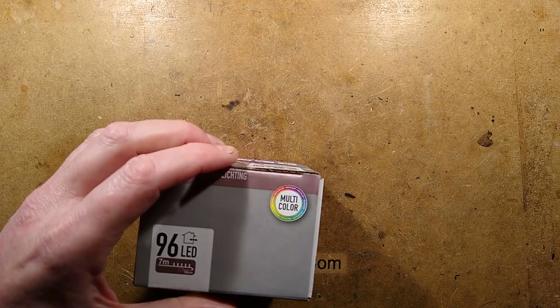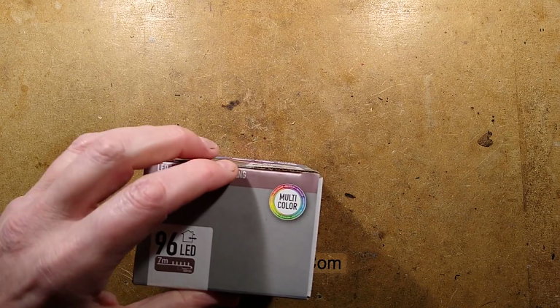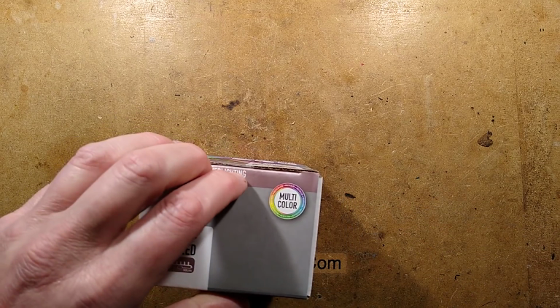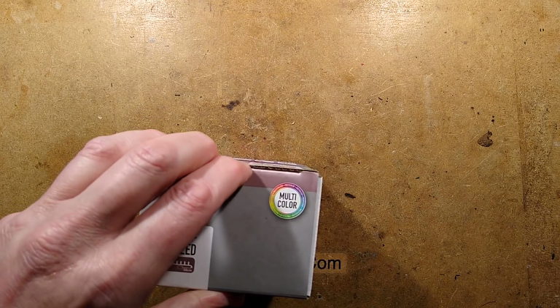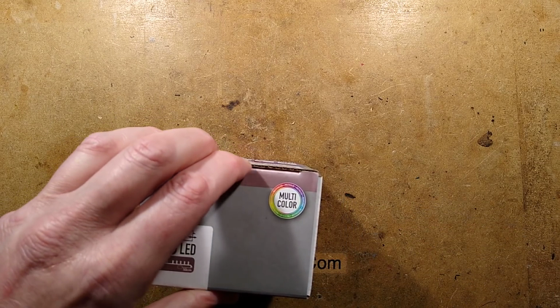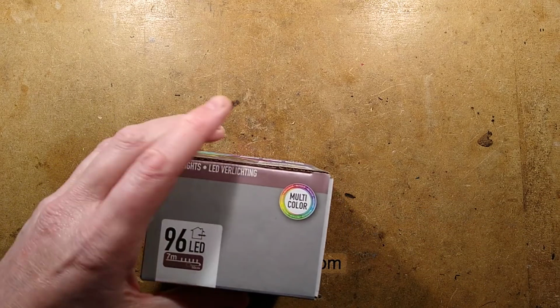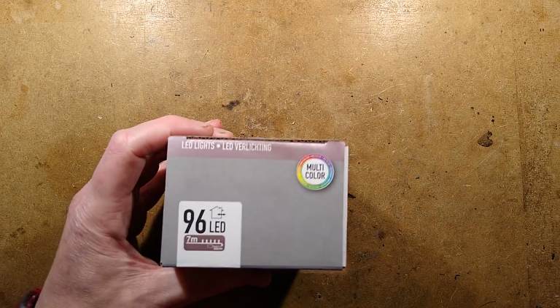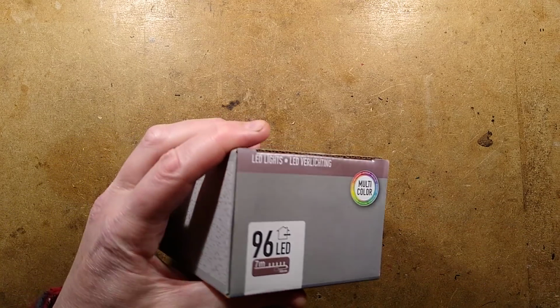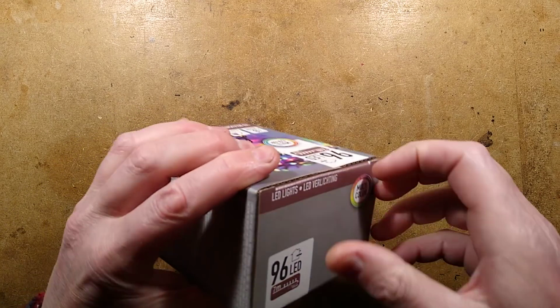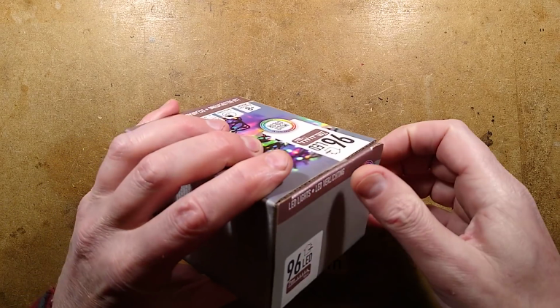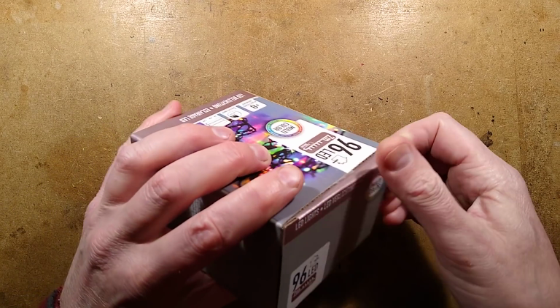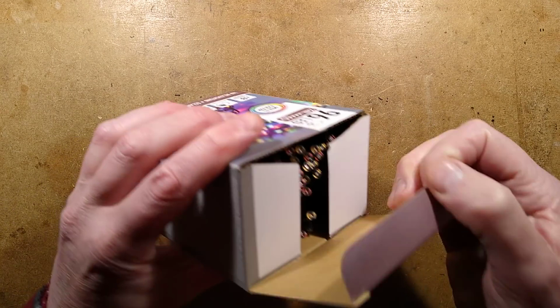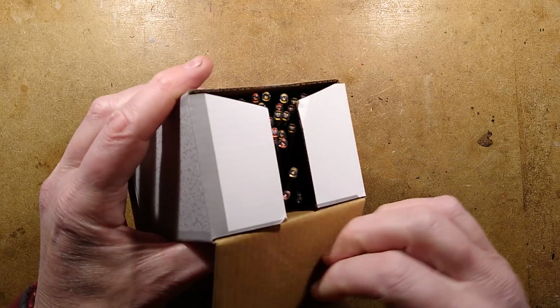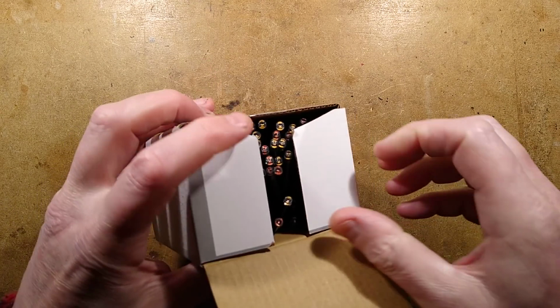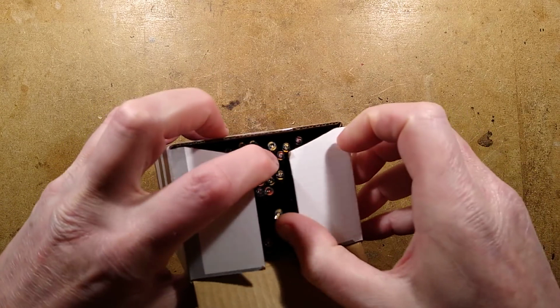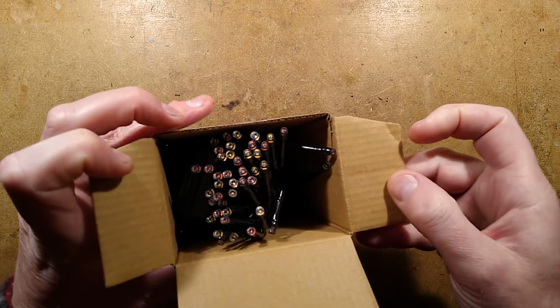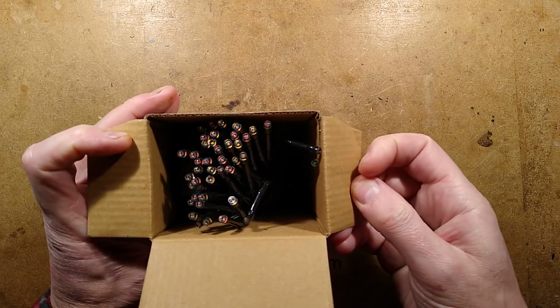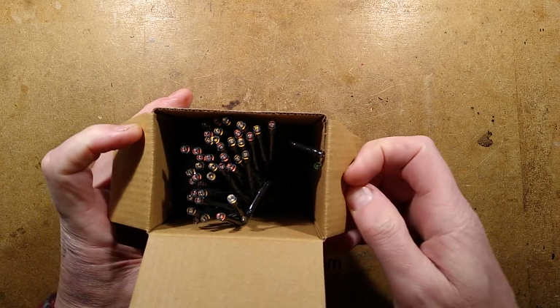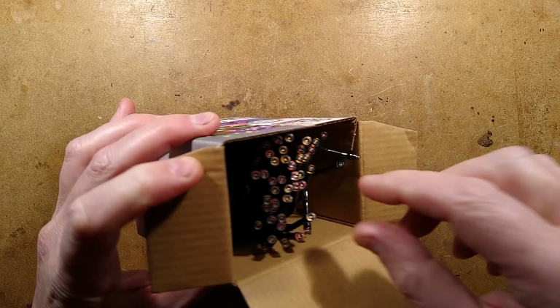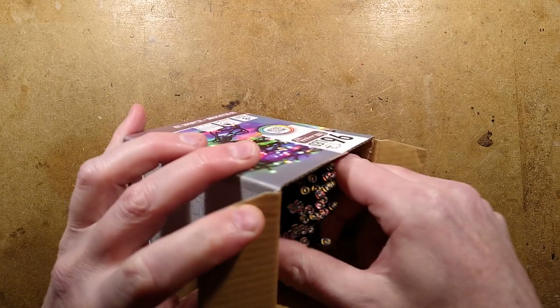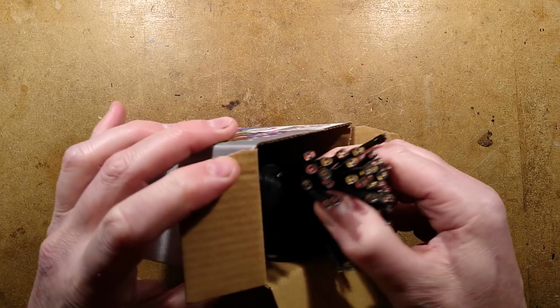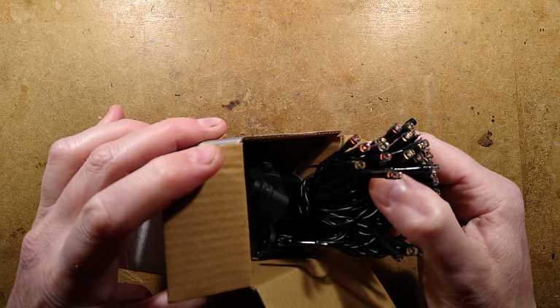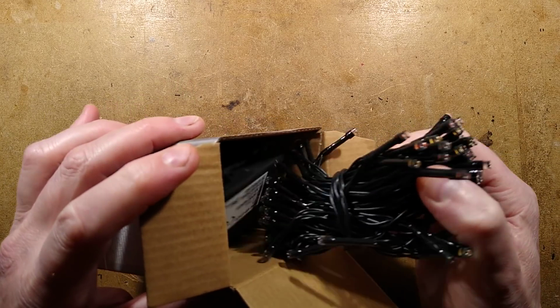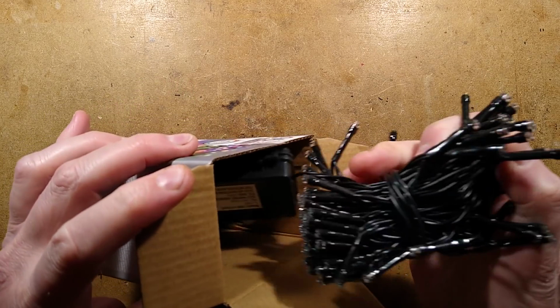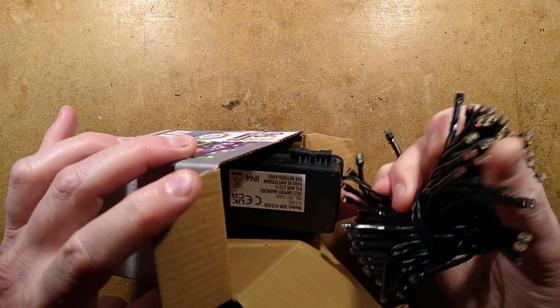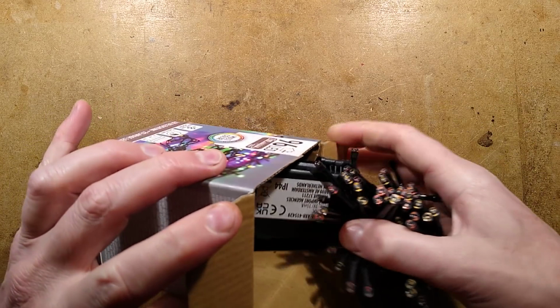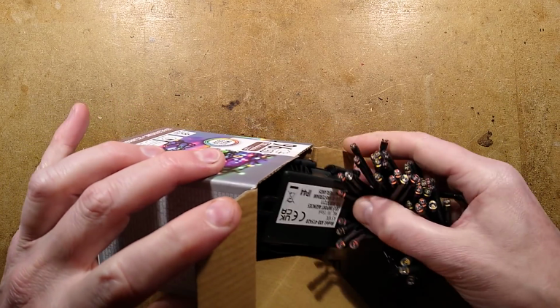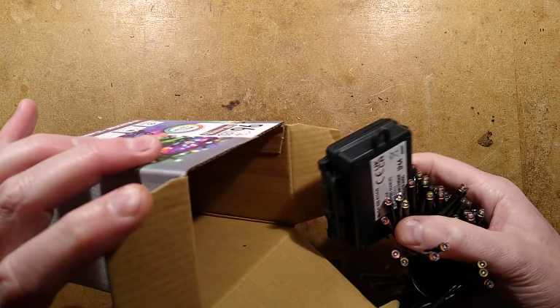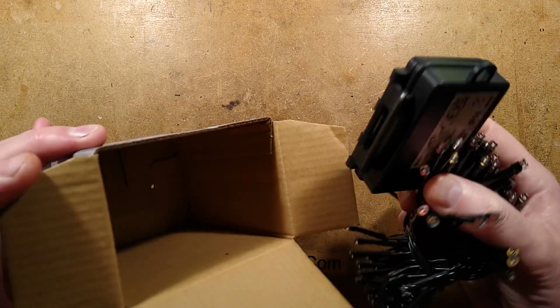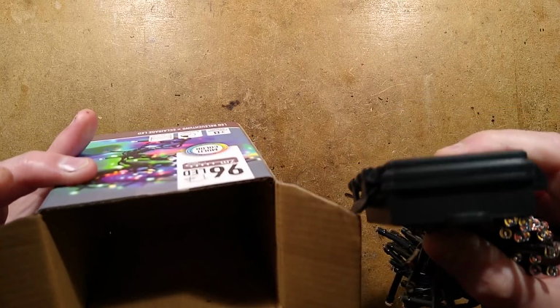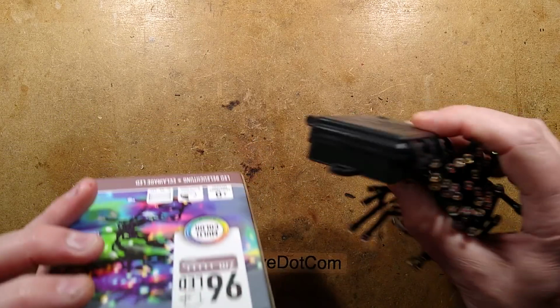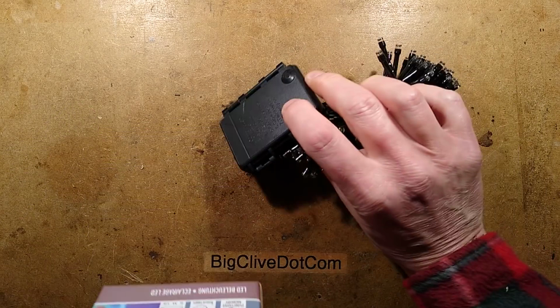You might think, well, you've featured Christmas lights before — yes, I have — but I like to see how things evolve. I like to see how the colors and phosphors evolve, and I like to see how the control systems evolve.